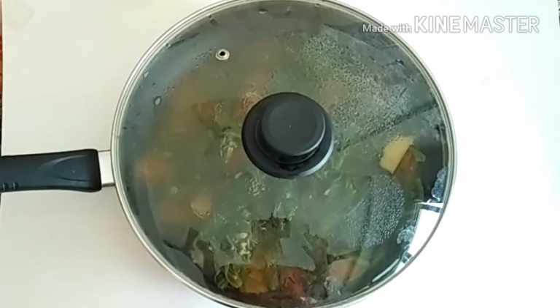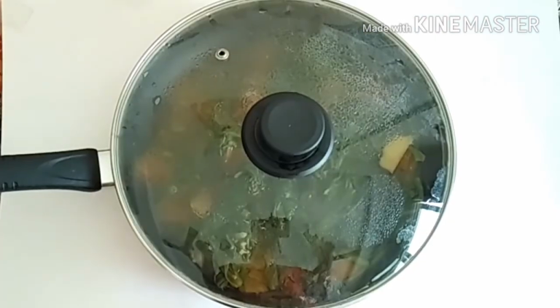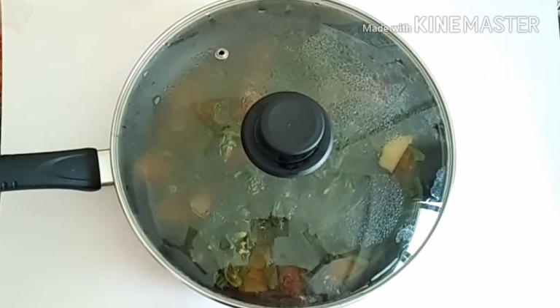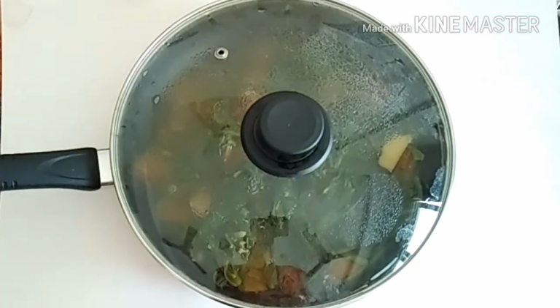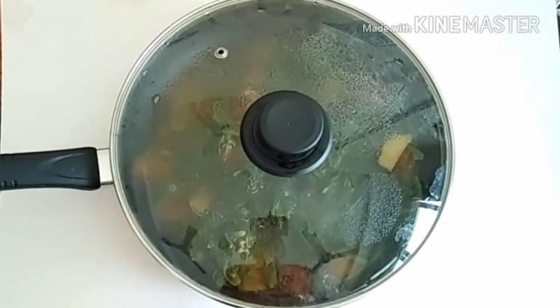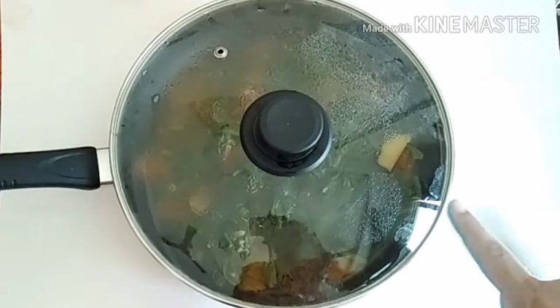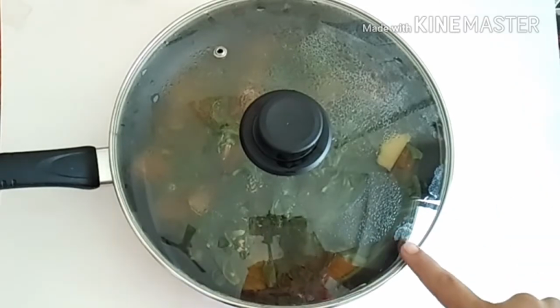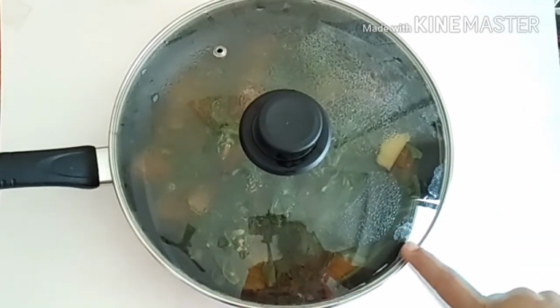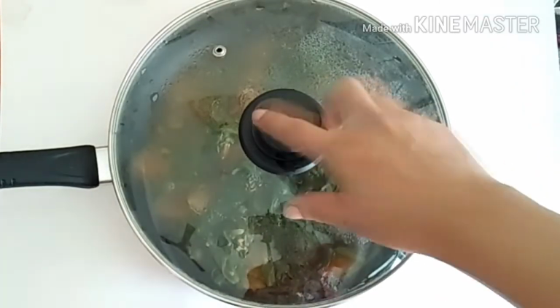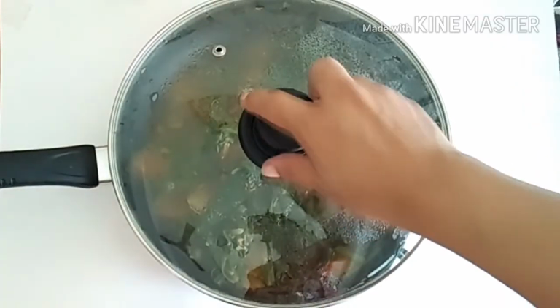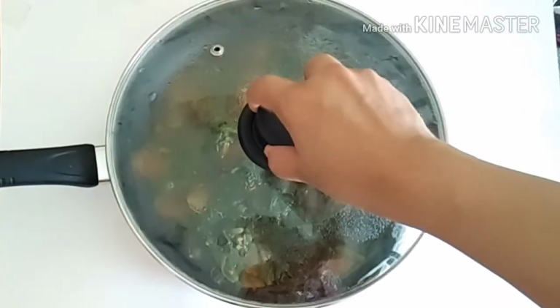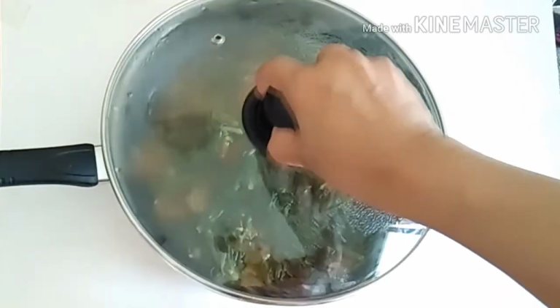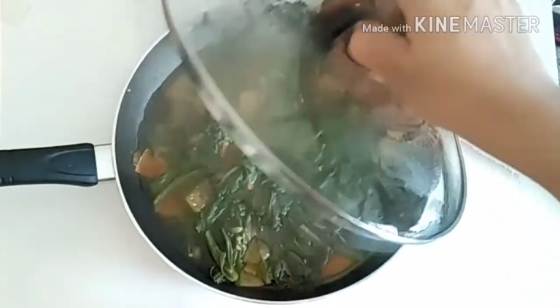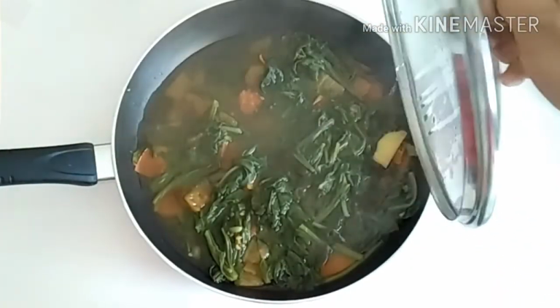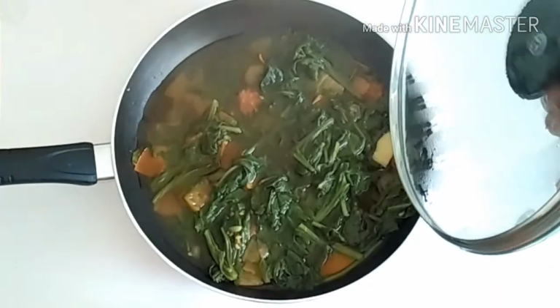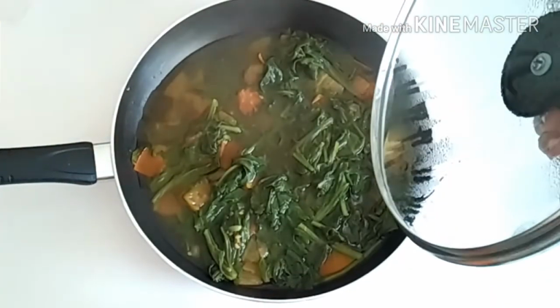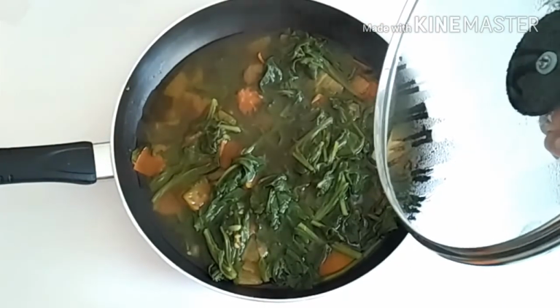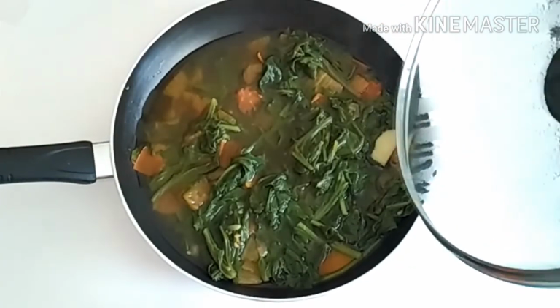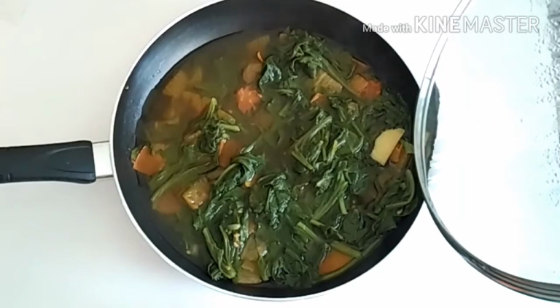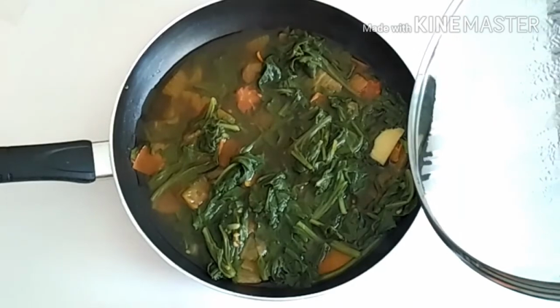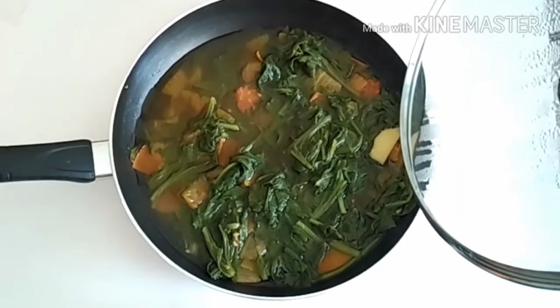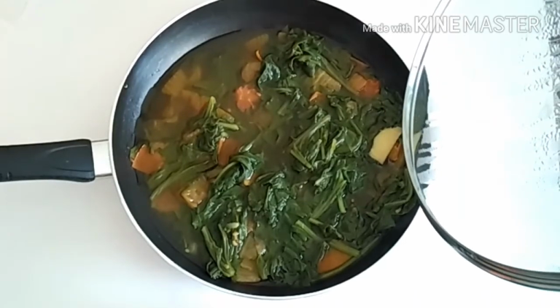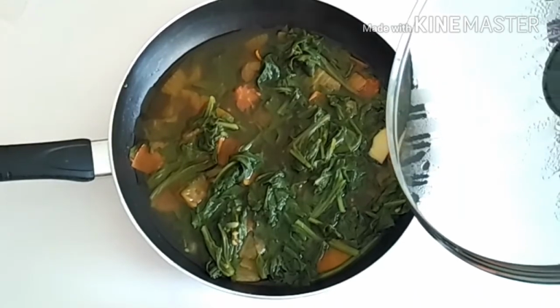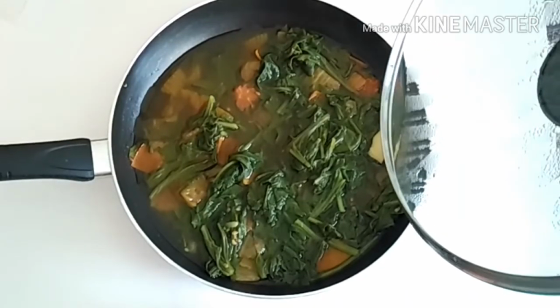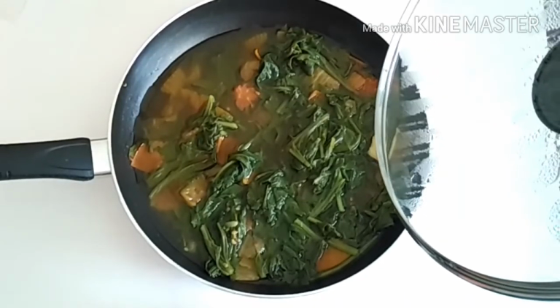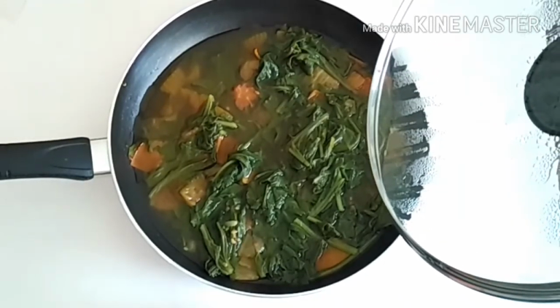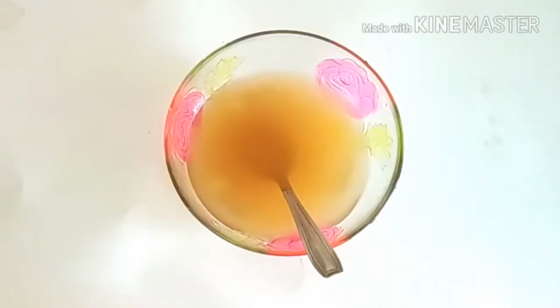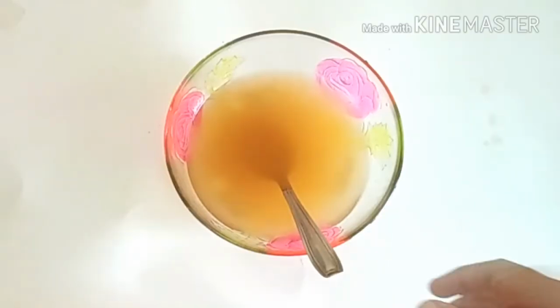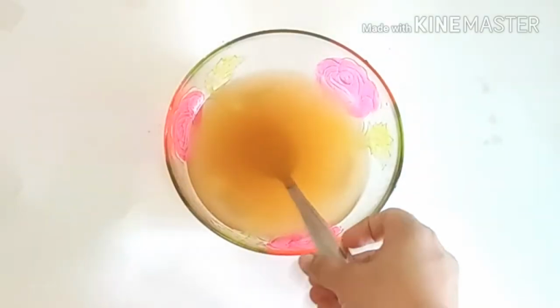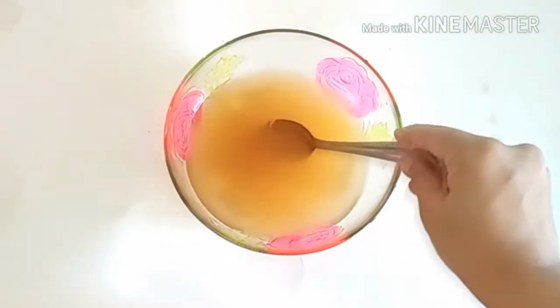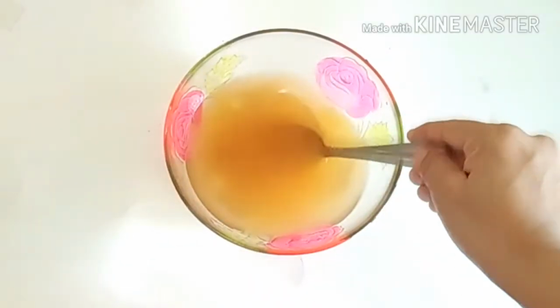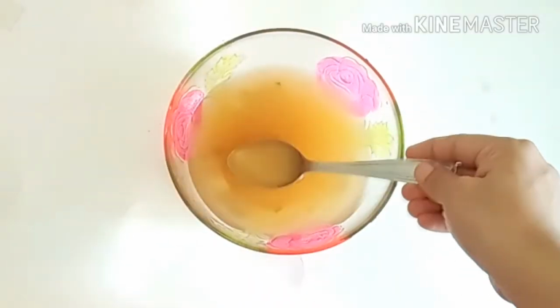Now after about 15-20 minutes, once the soup is ready, I am going to strain it into a clean bowl.